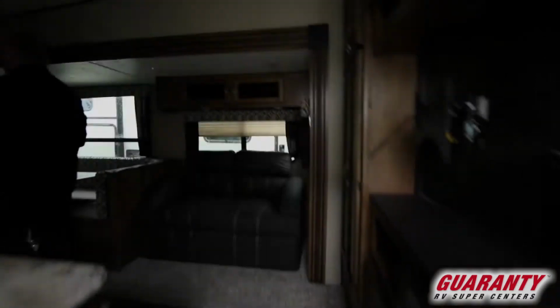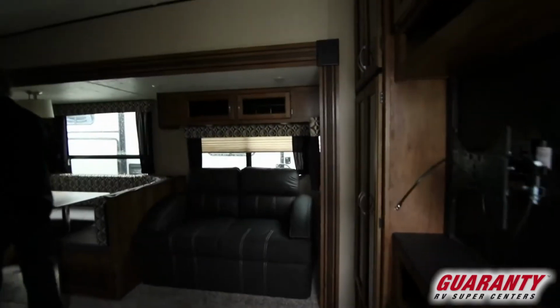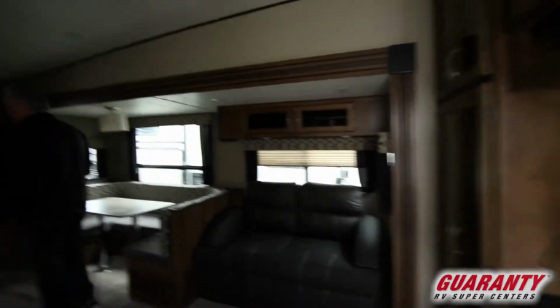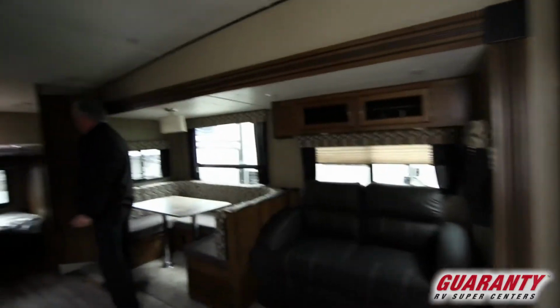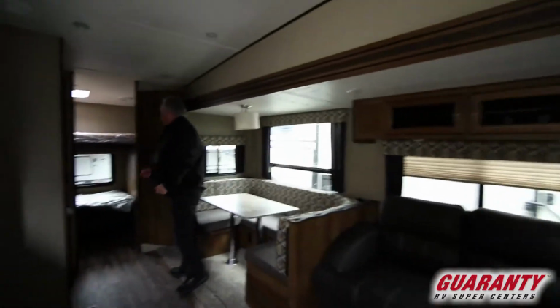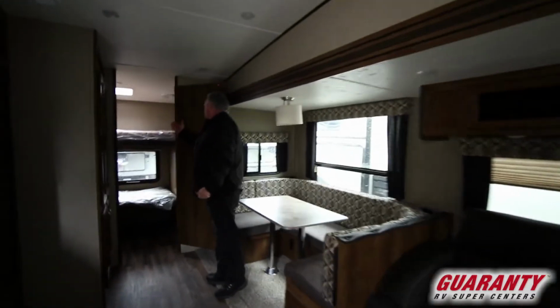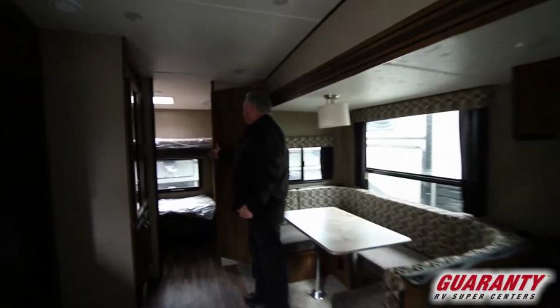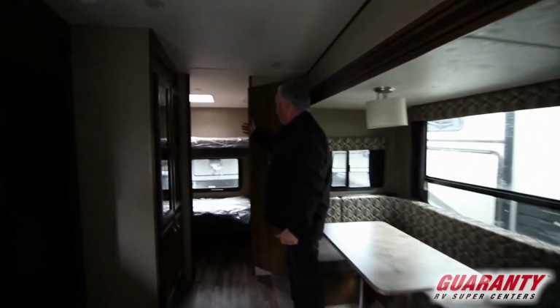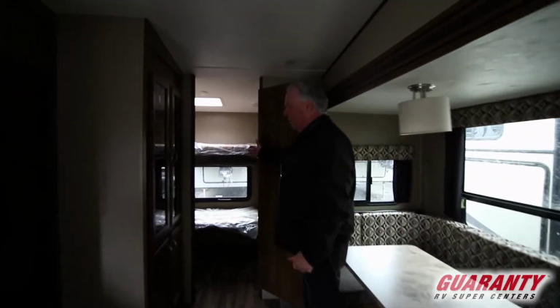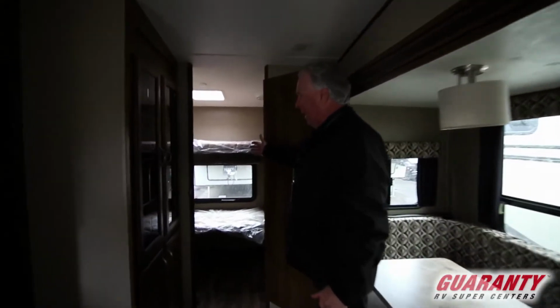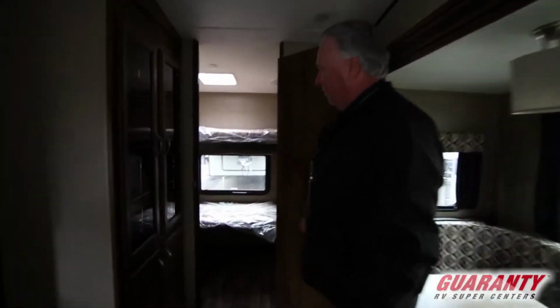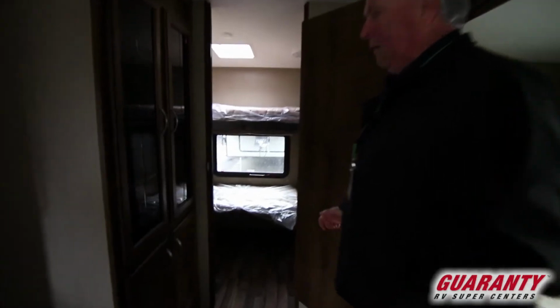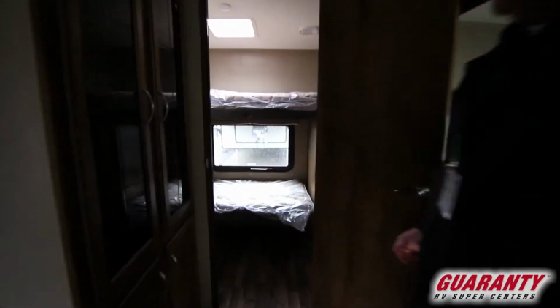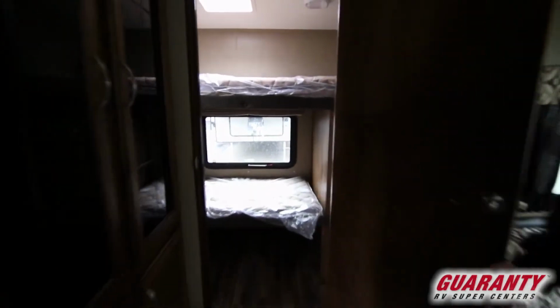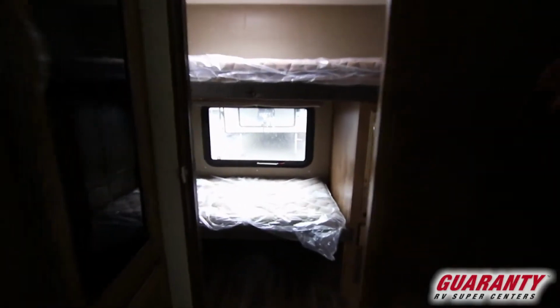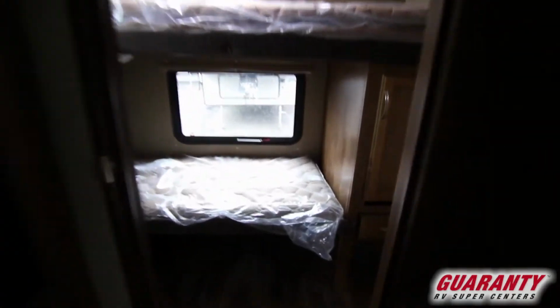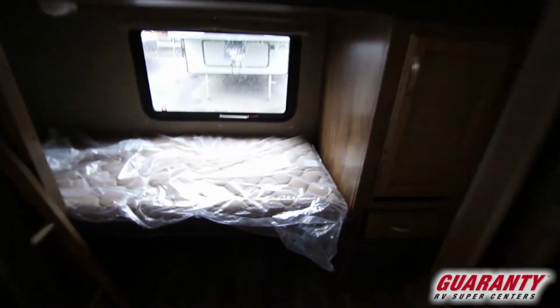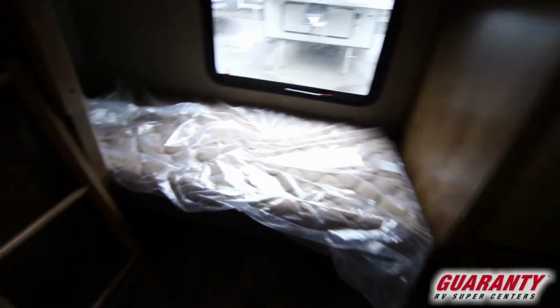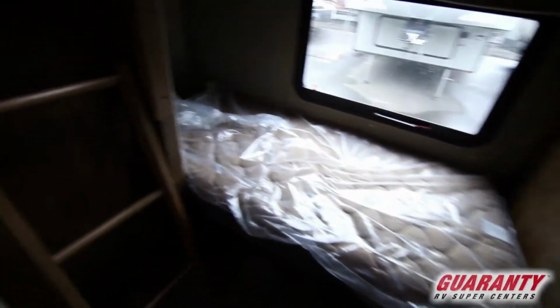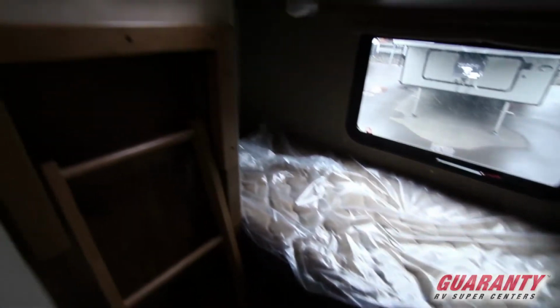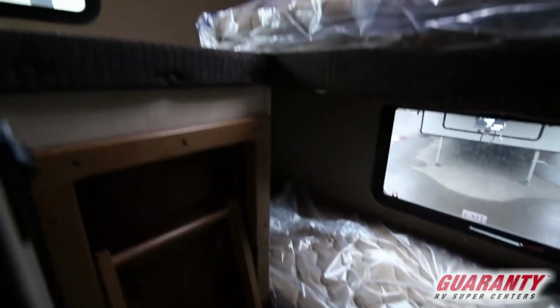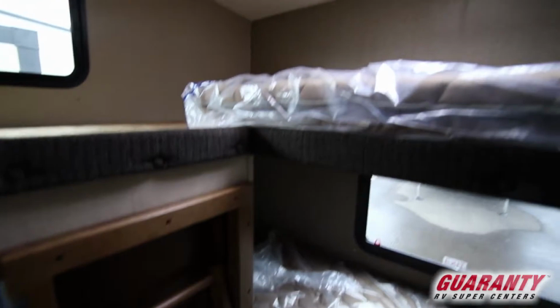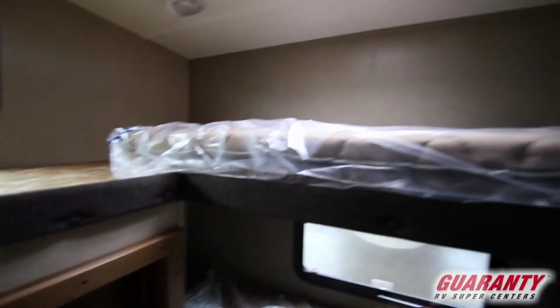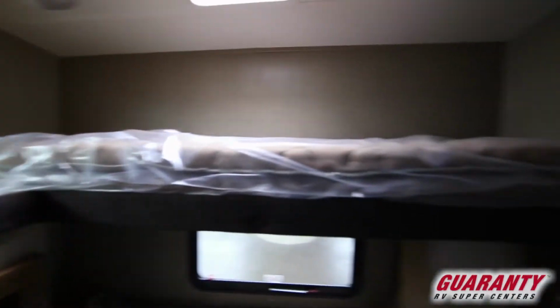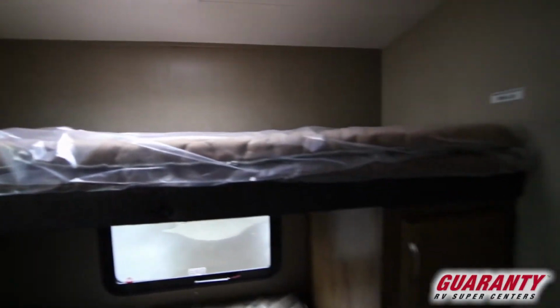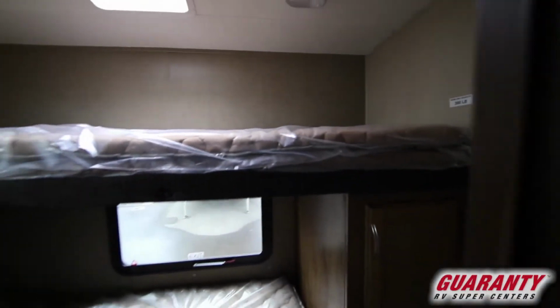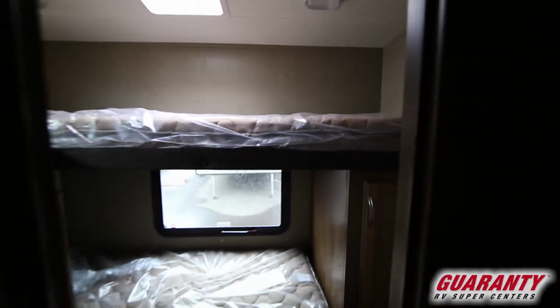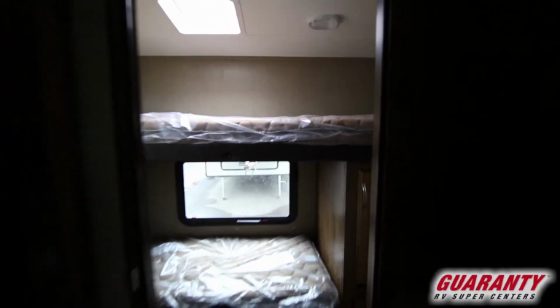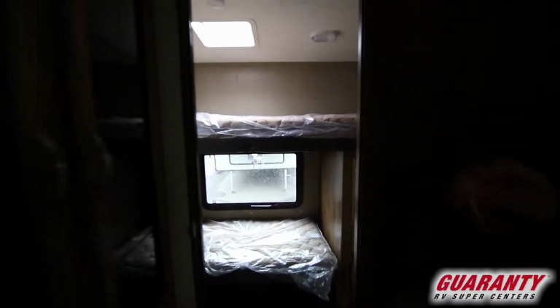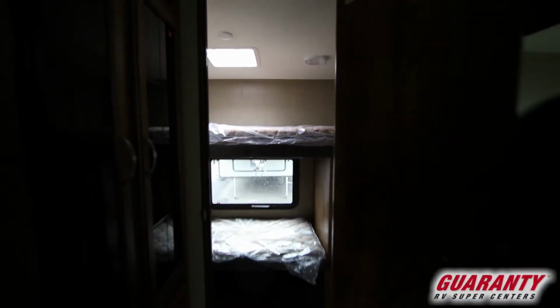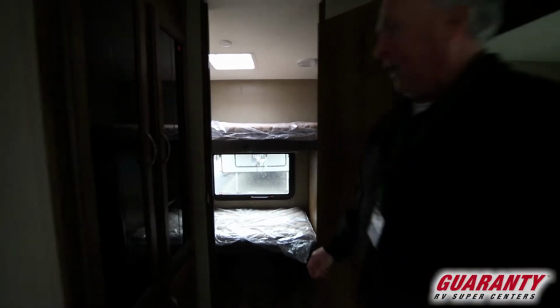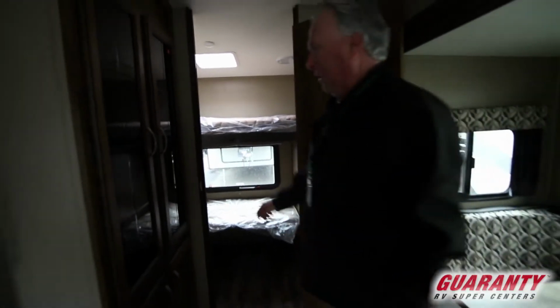Coming around to the back area you'll notice you've got nice bunks in the back. Great spot for the kids to hang out and play games. There's additional power back there. You've got a nice window for letting light in and there's an emergency escape back there.